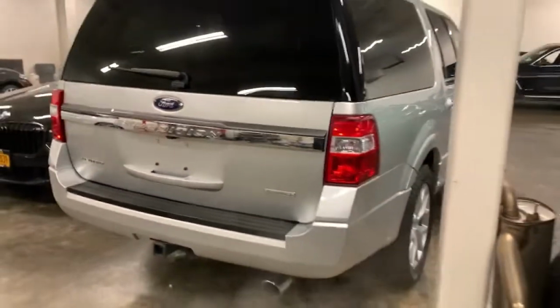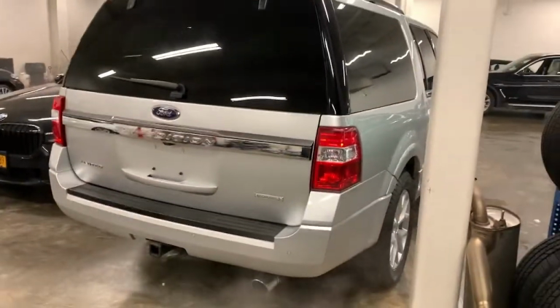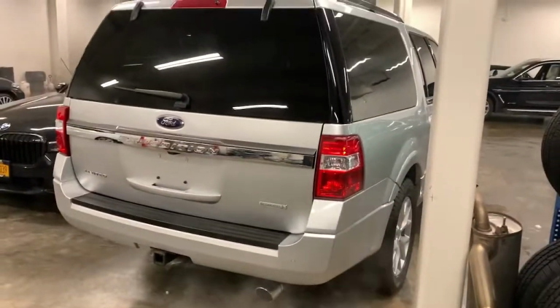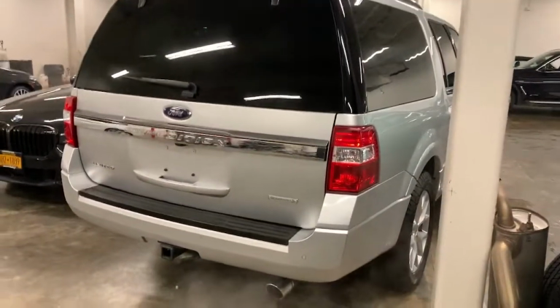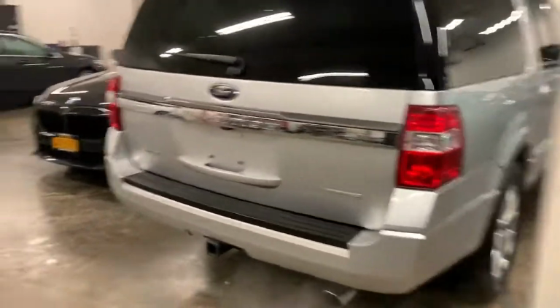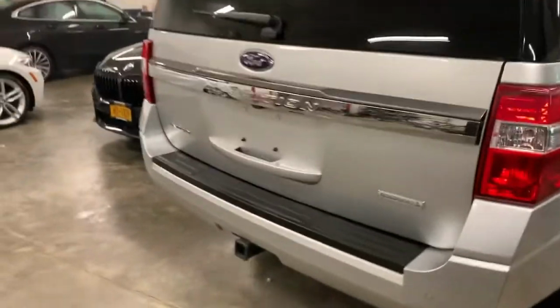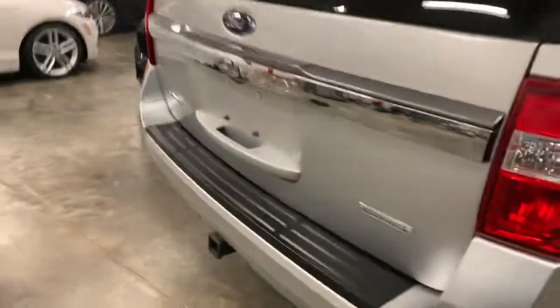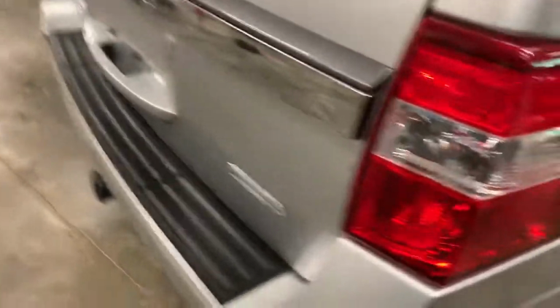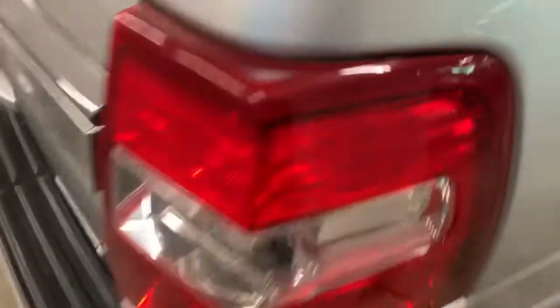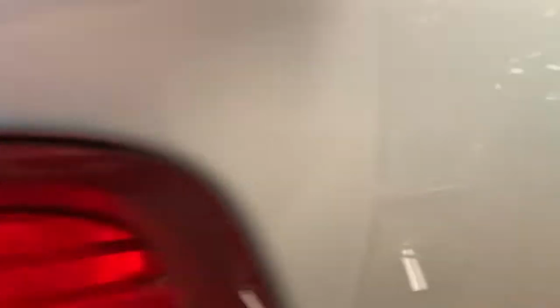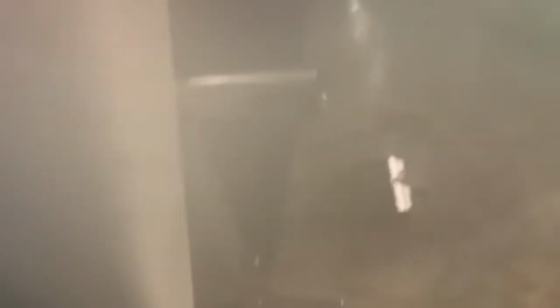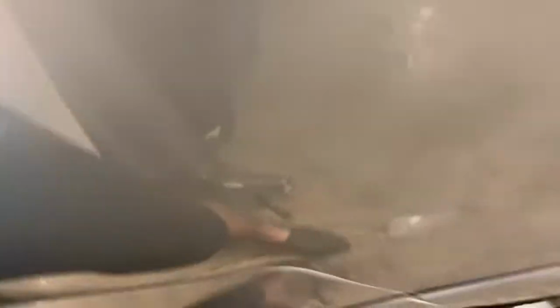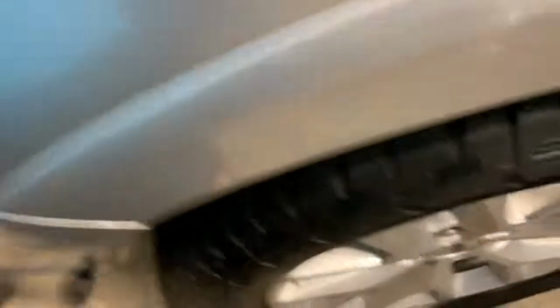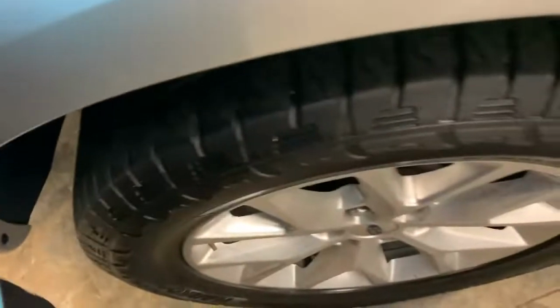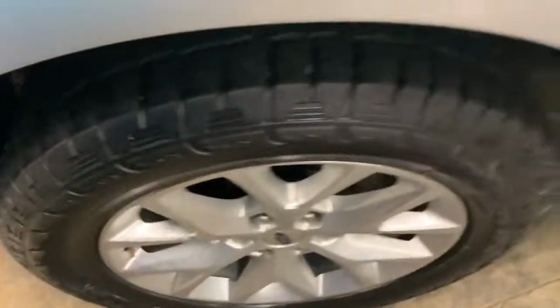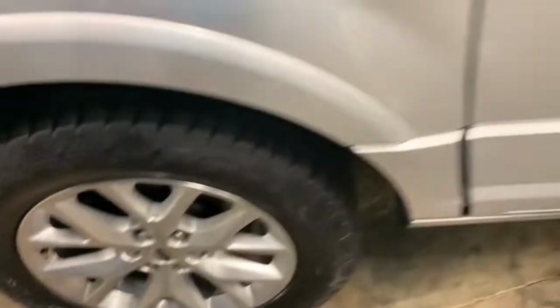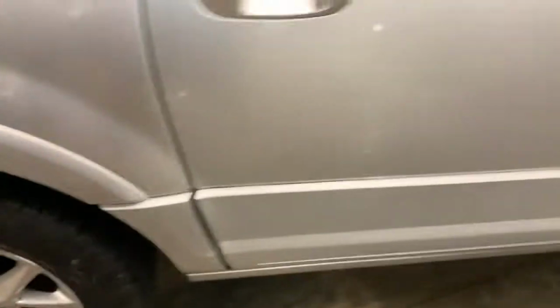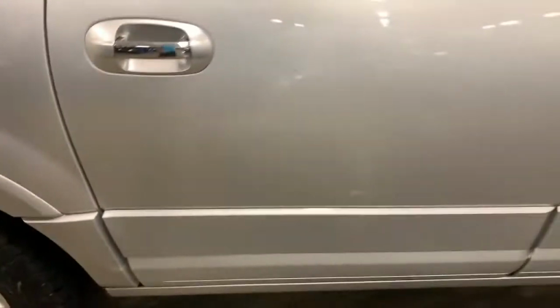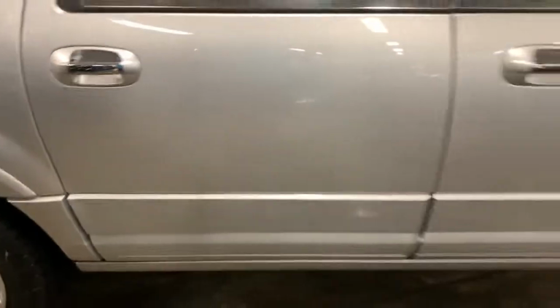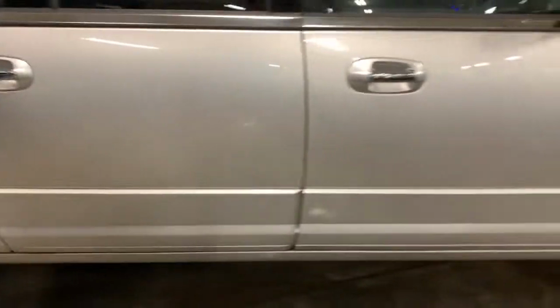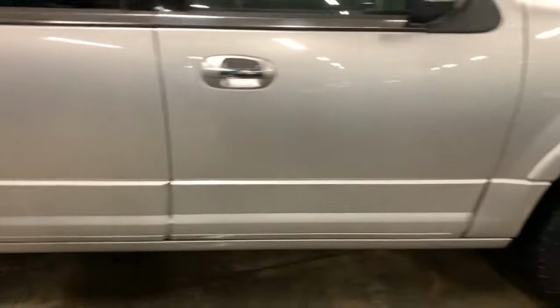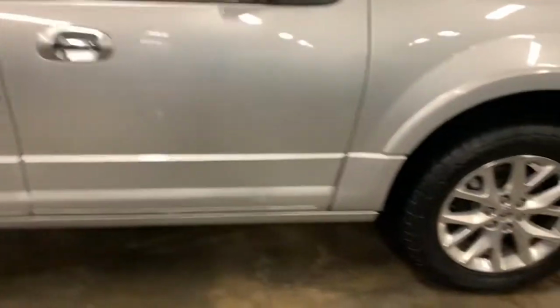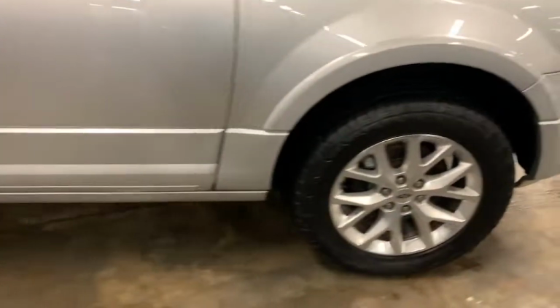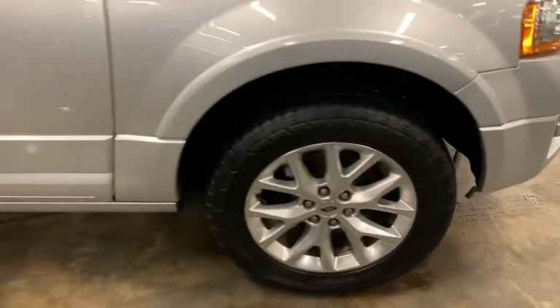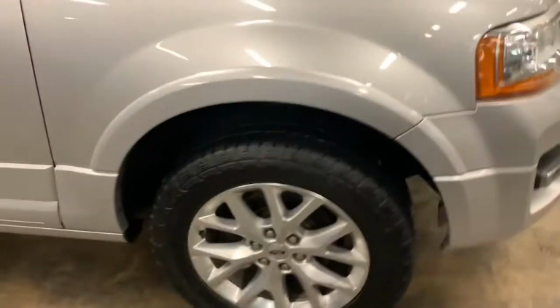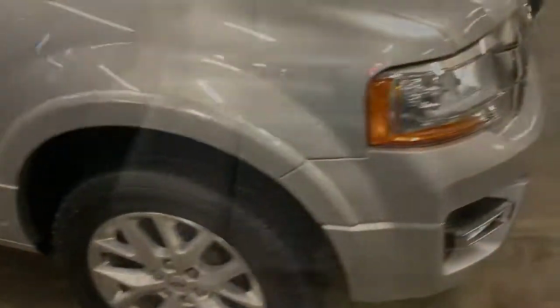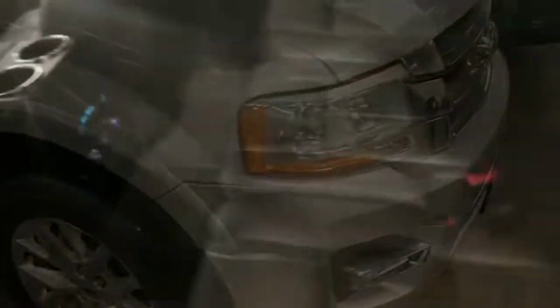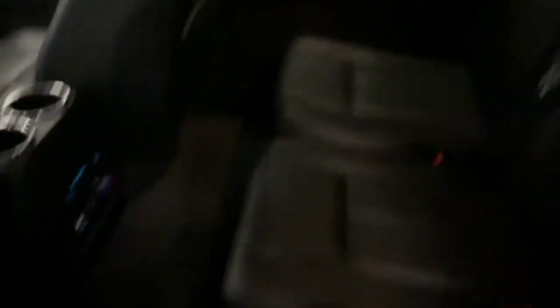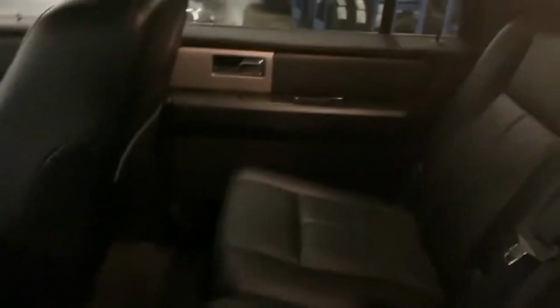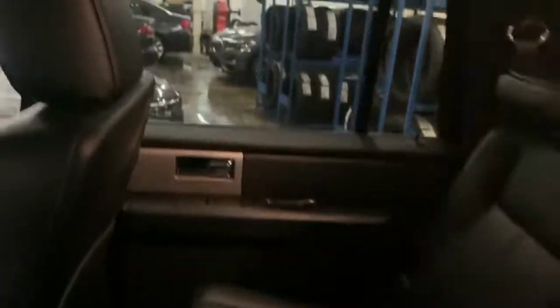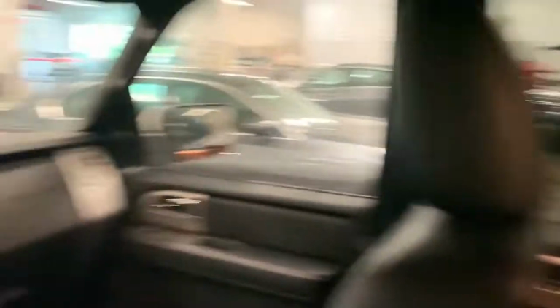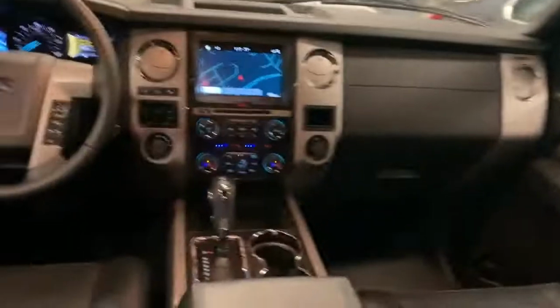Heated driver's seat, keyless entry, third row seat, fog lamps, cooled front seat, iPod and MP3 input, remote engine start, heated mirrors, keyless start, satellite radio.